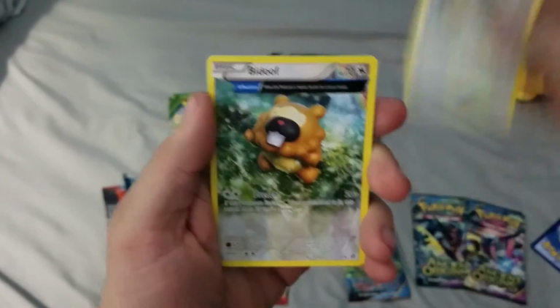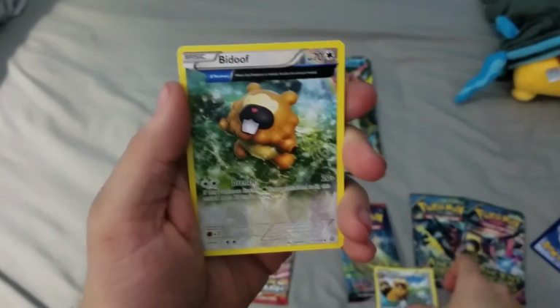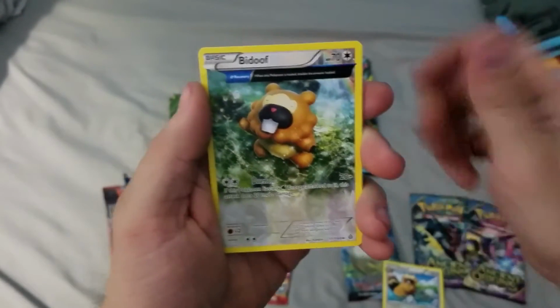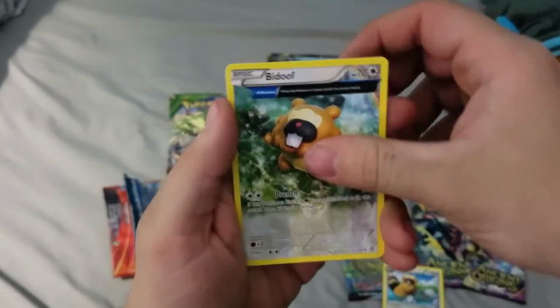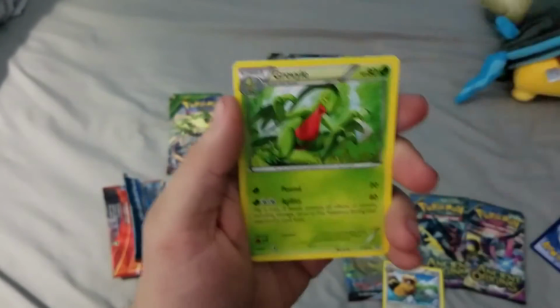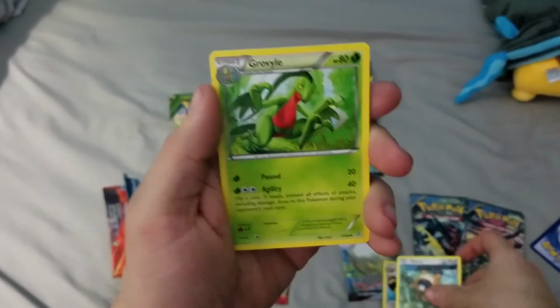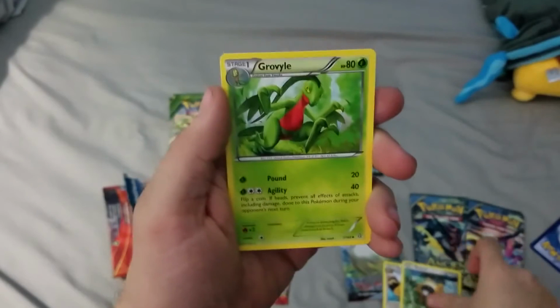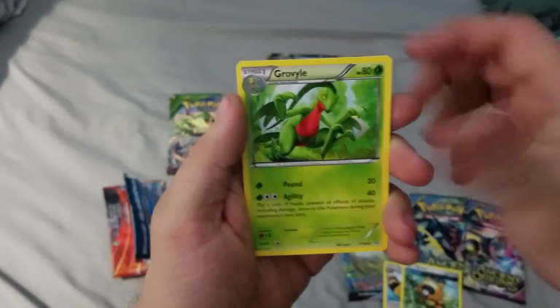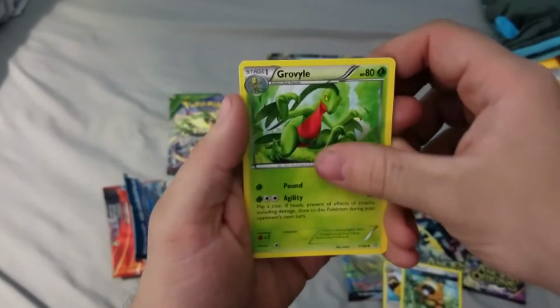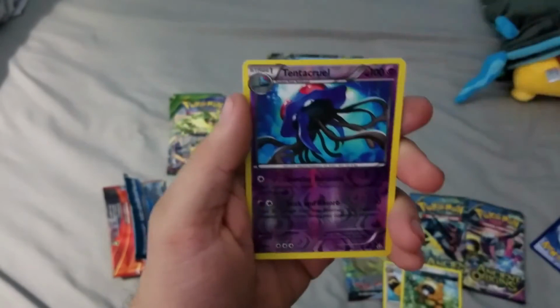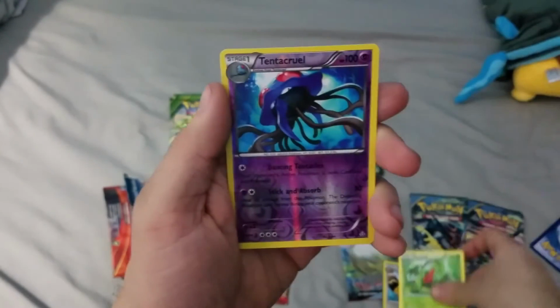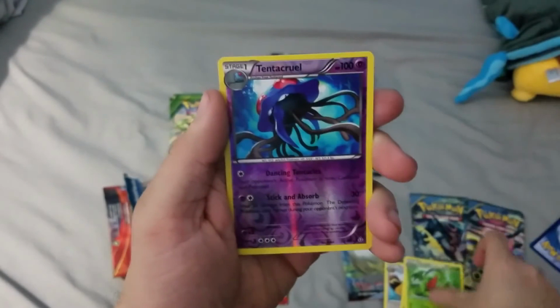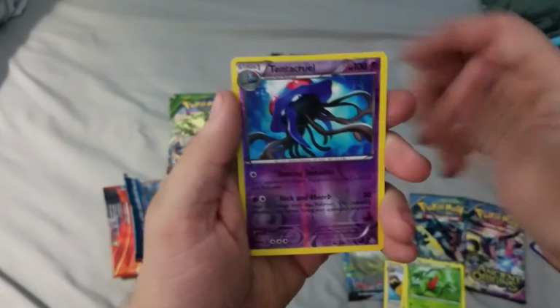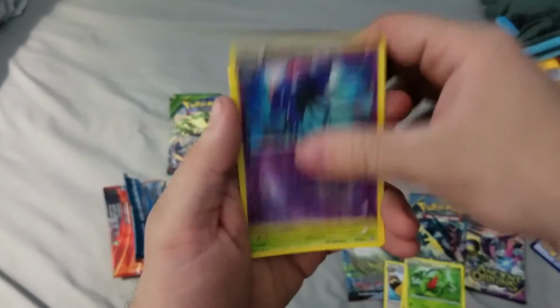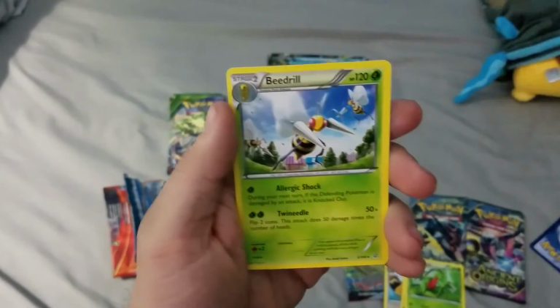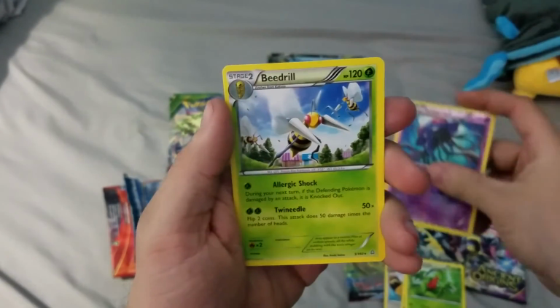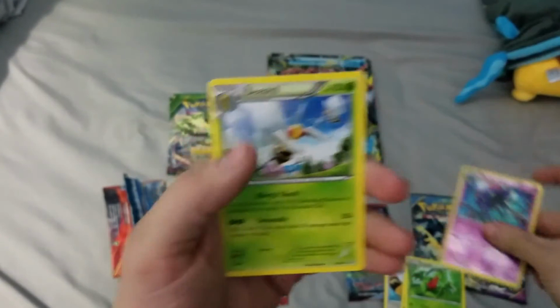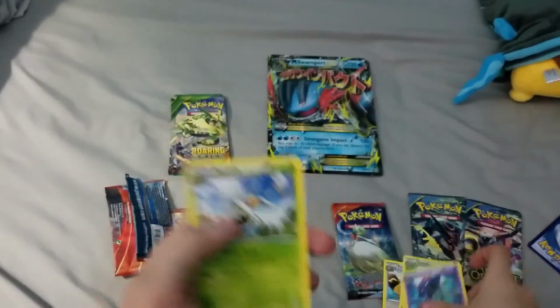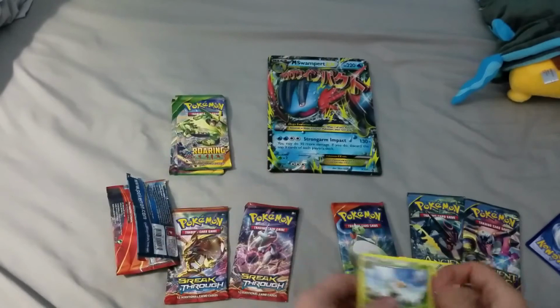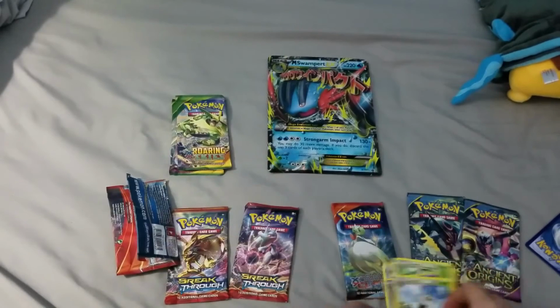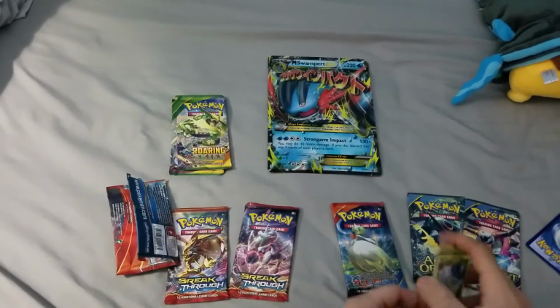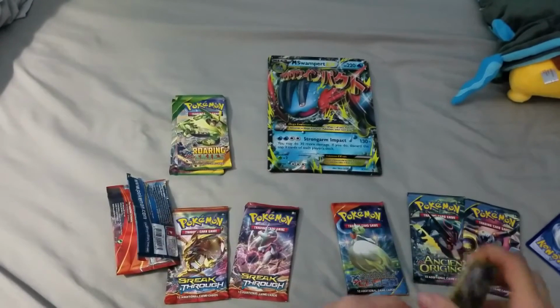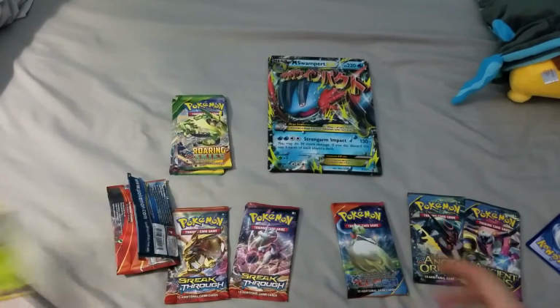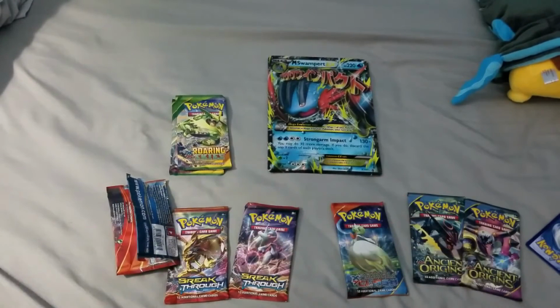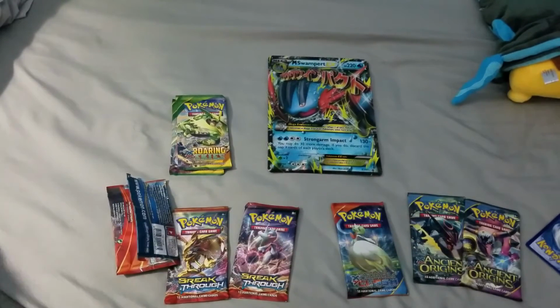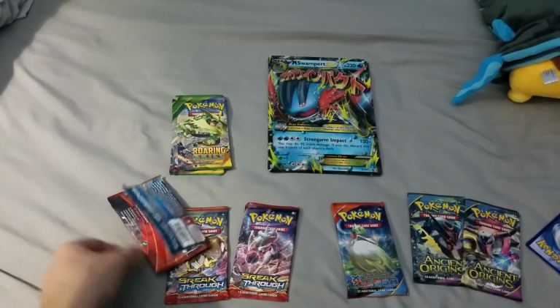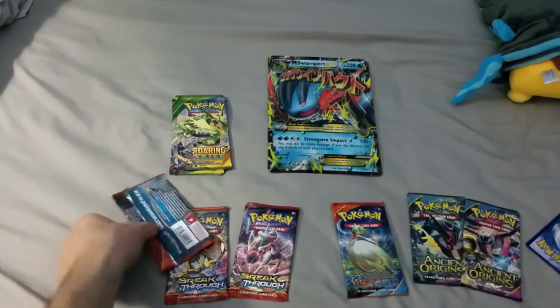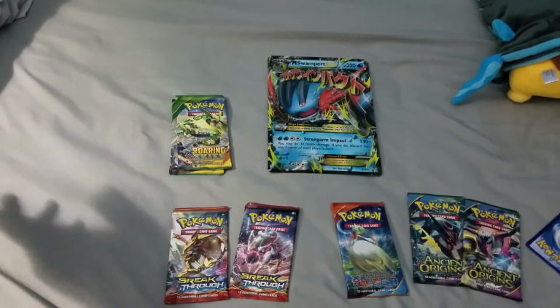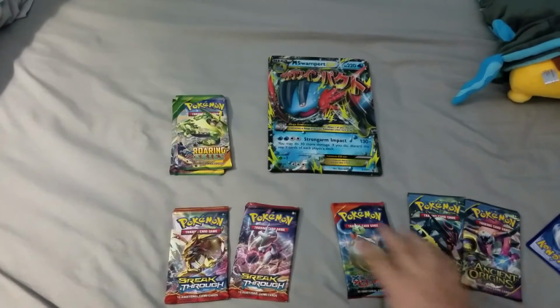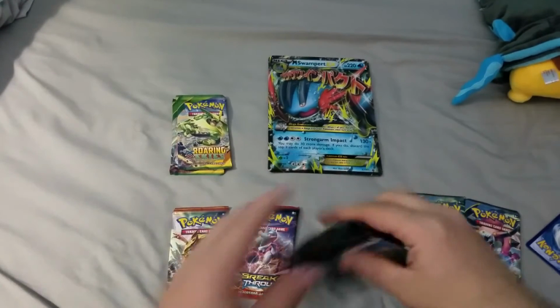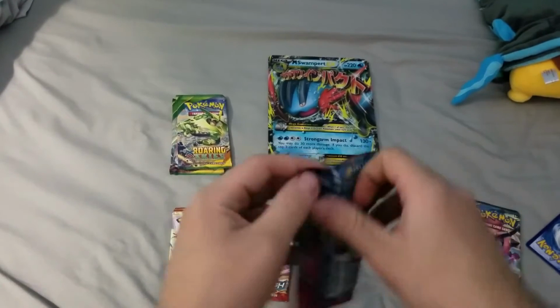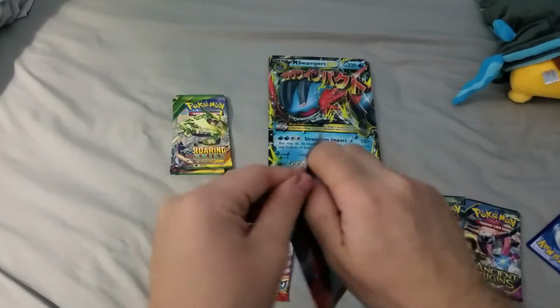The barrel, Bidoof, got the whole evolution tree, Grotle, a Reverse Tentacruel Rare, and a Beedrill Regular Rare. Not a very good start — I'm sure things can pick up.